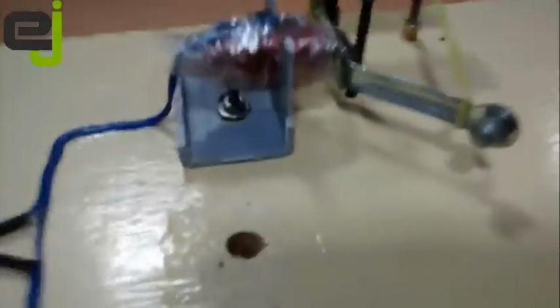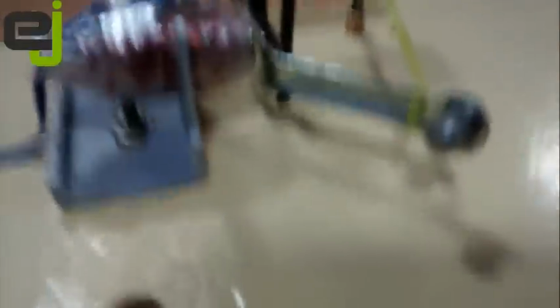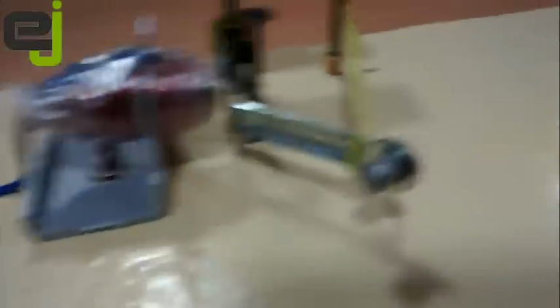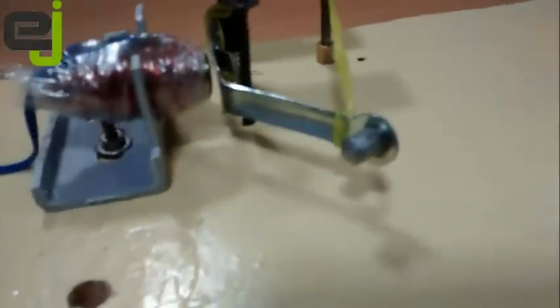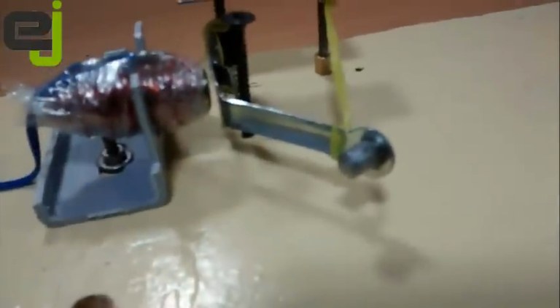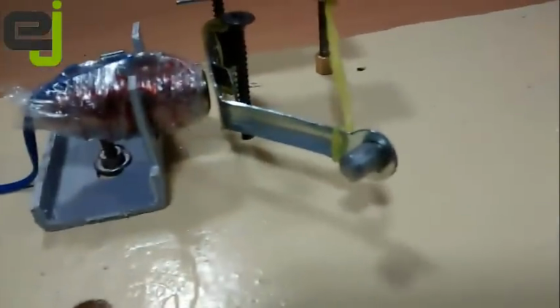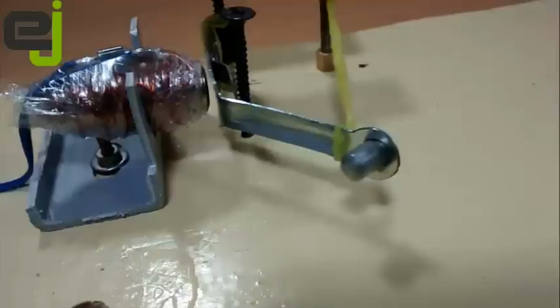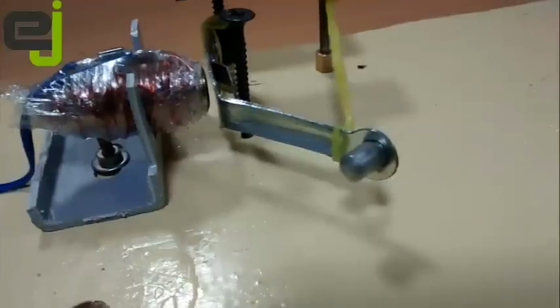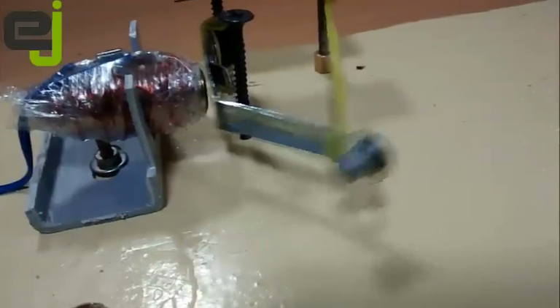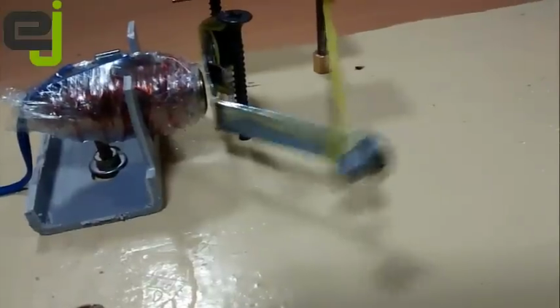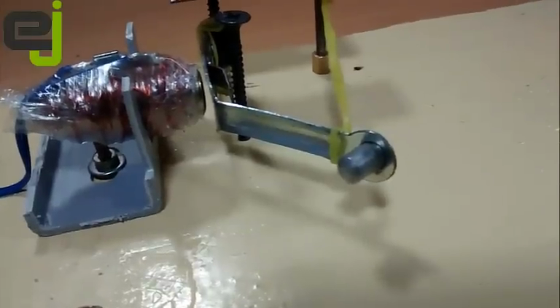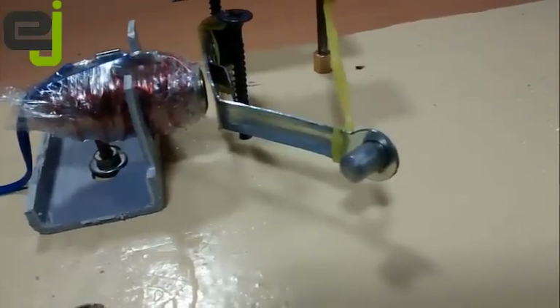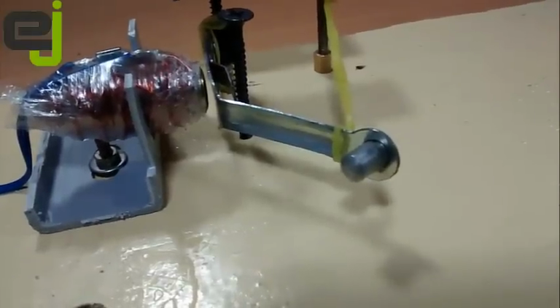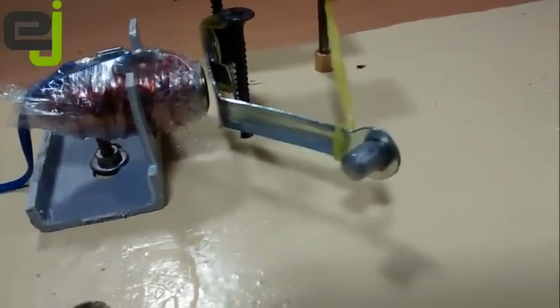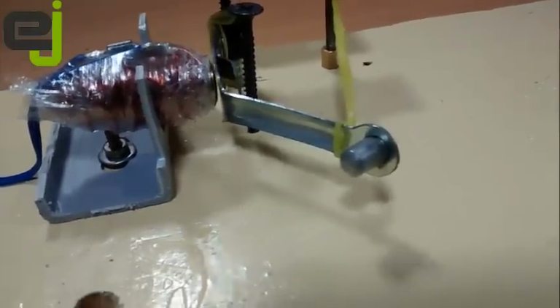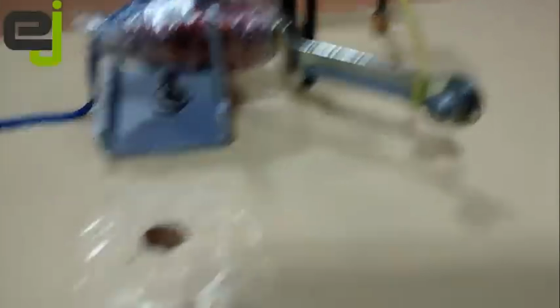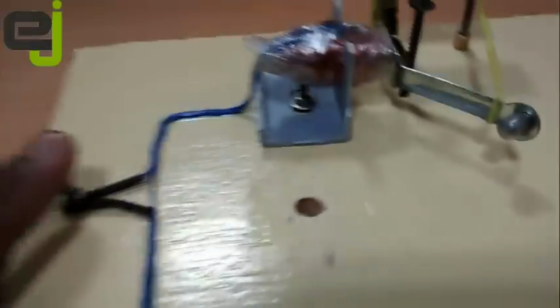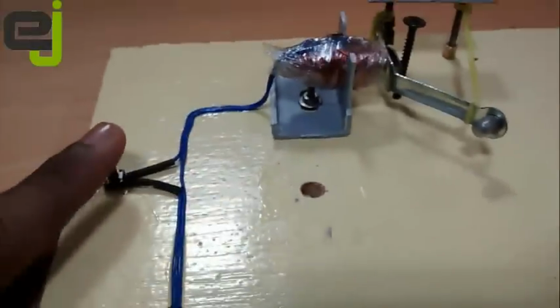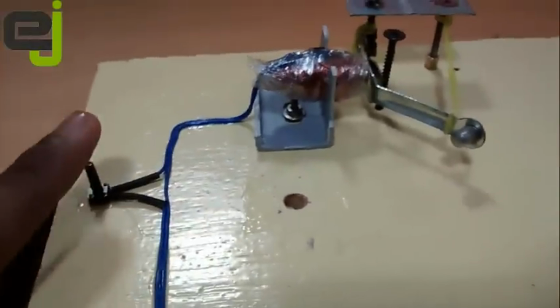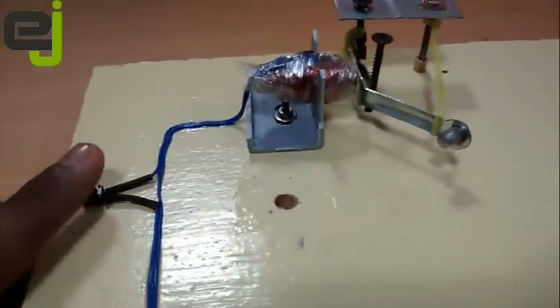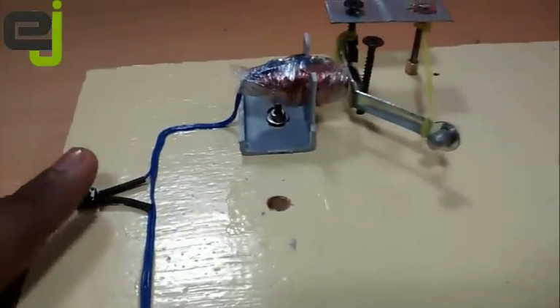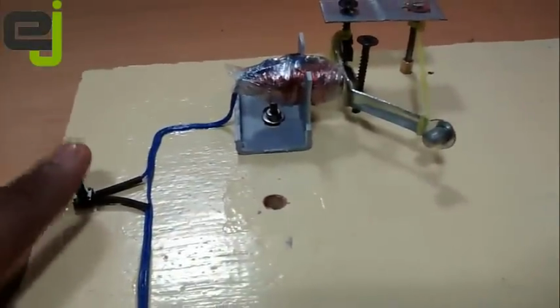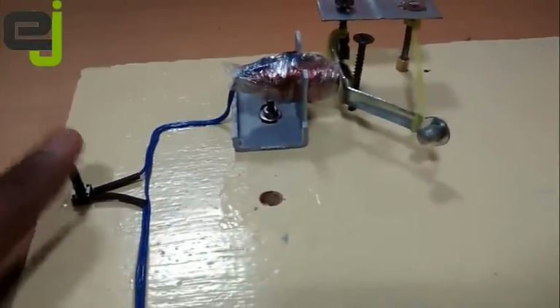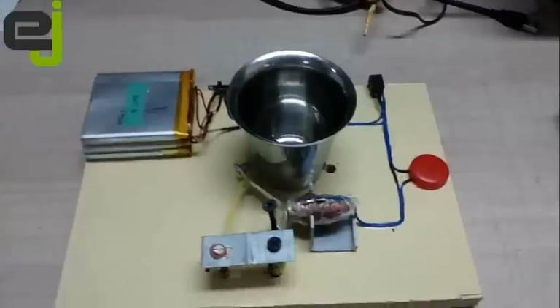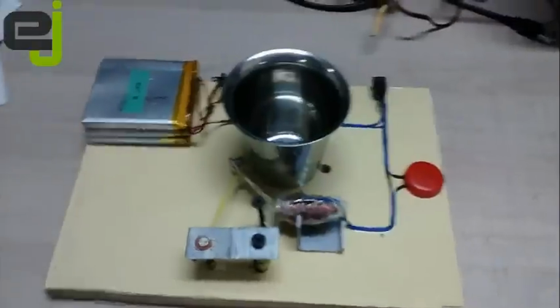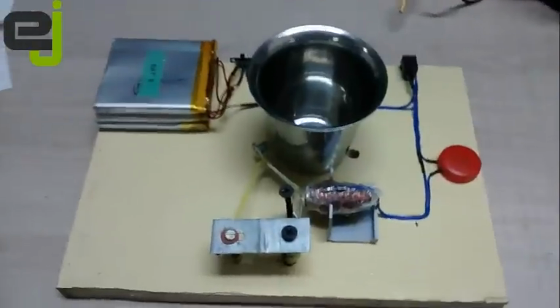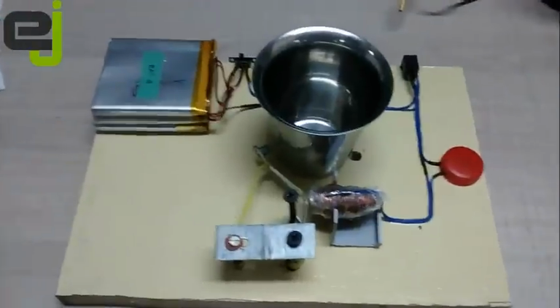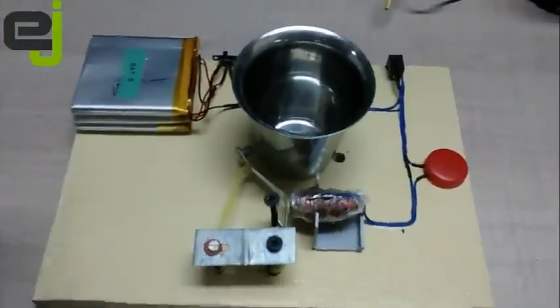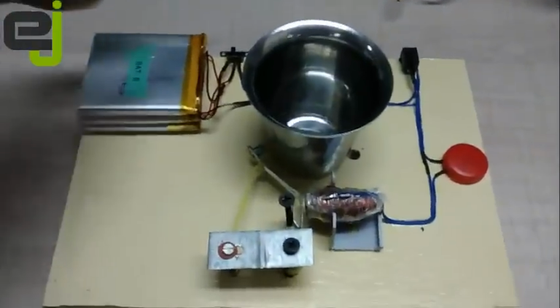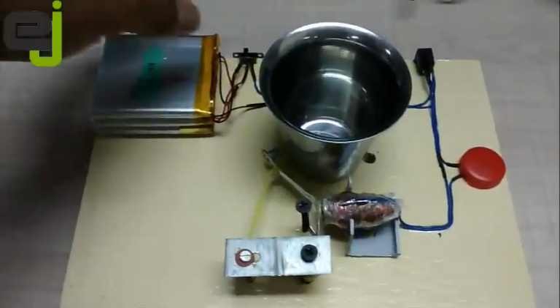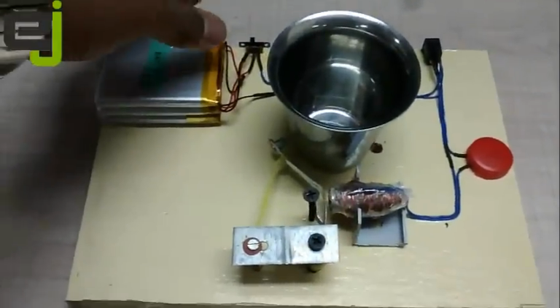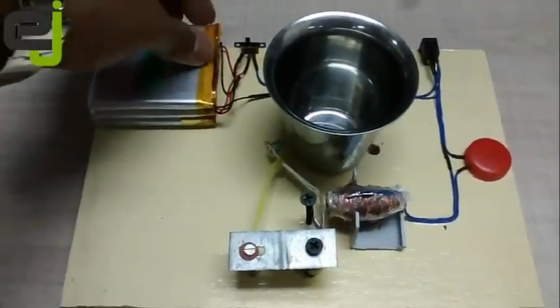Nice and good. You can see that the electromagnet is attracting the hammer head towards itself. Now let's see how it behaves when everything is put together.